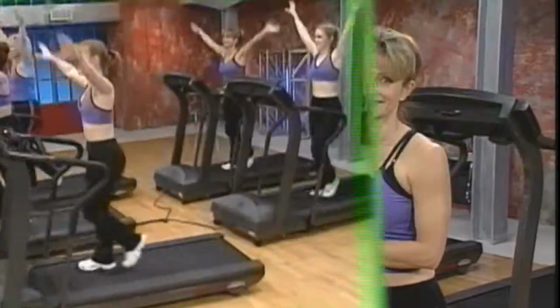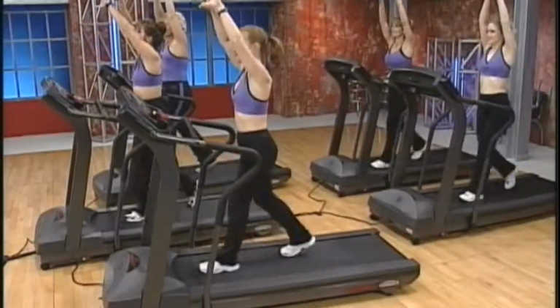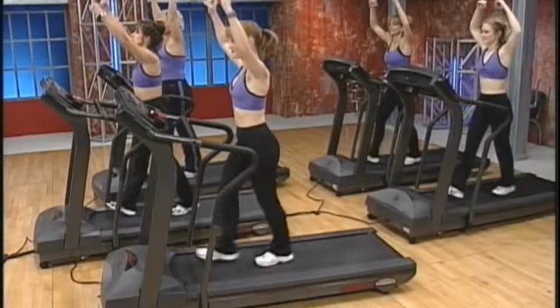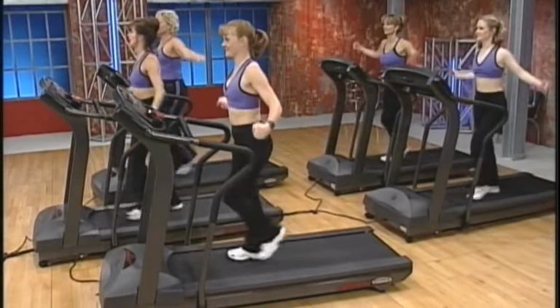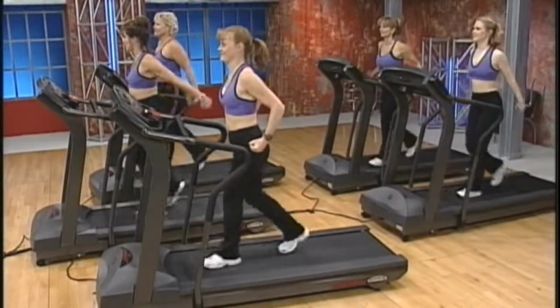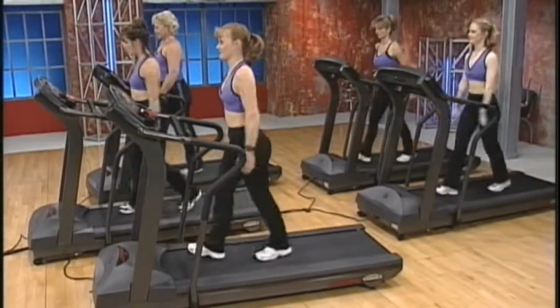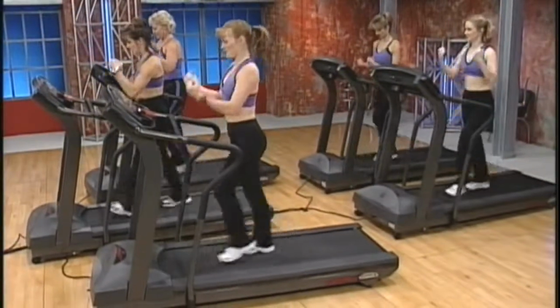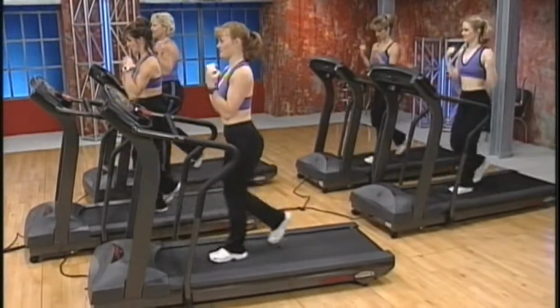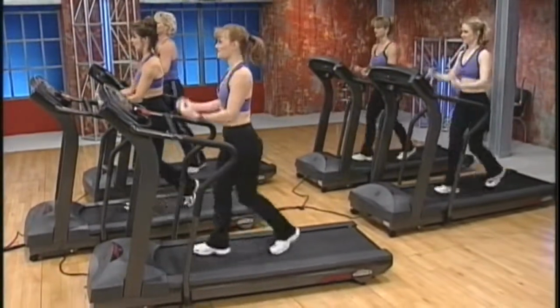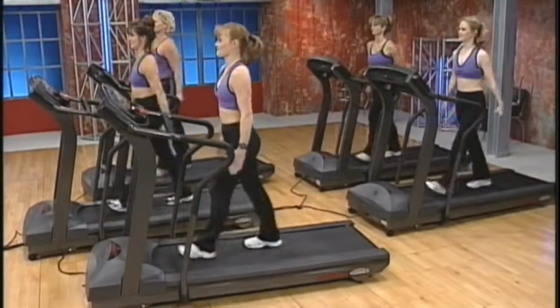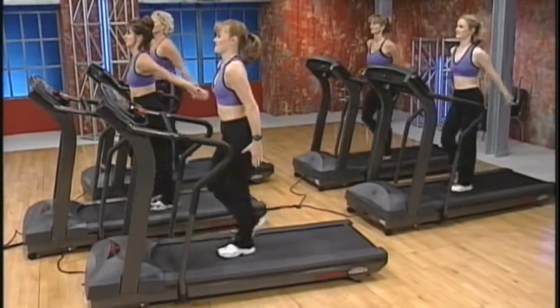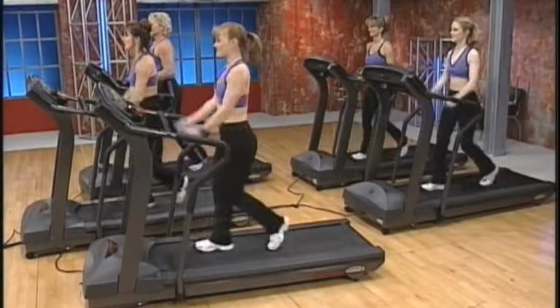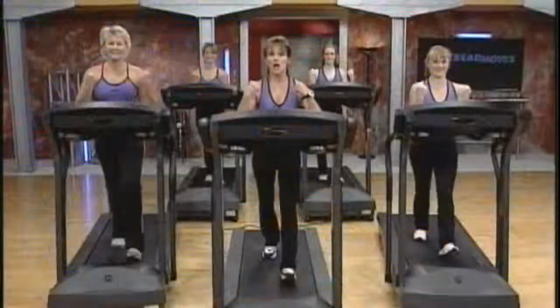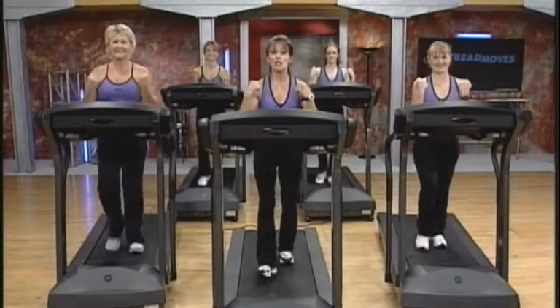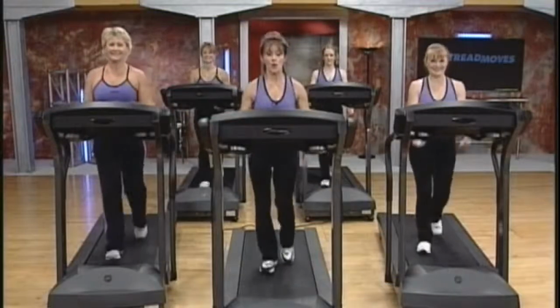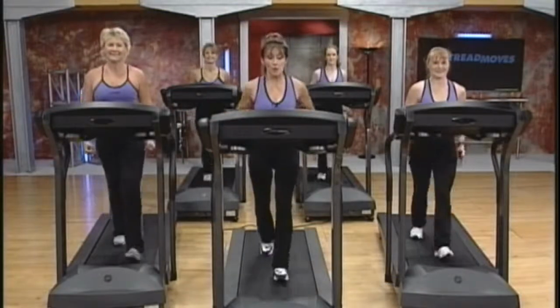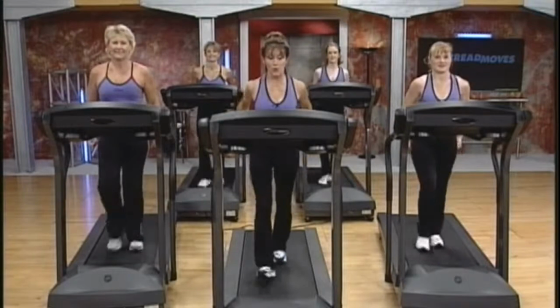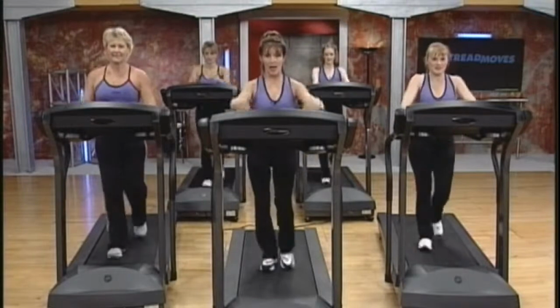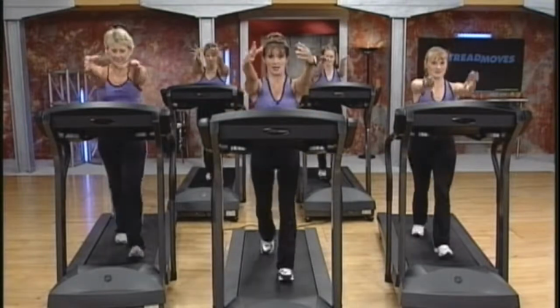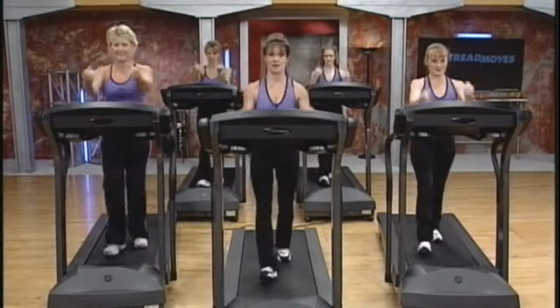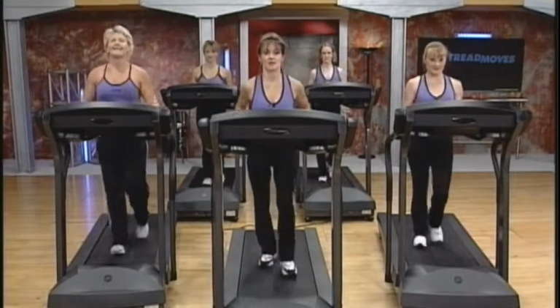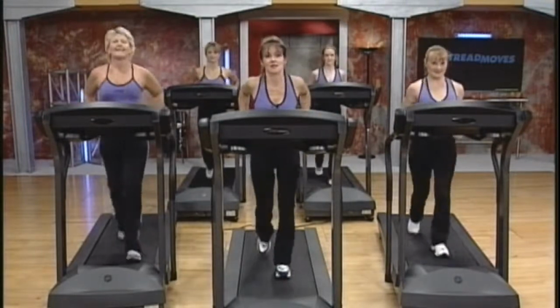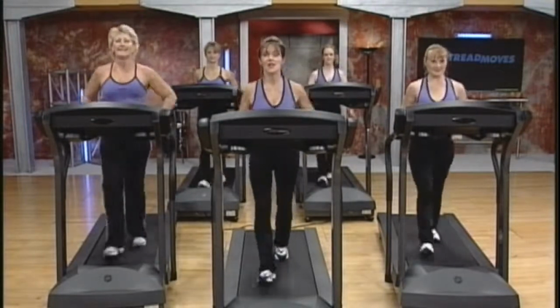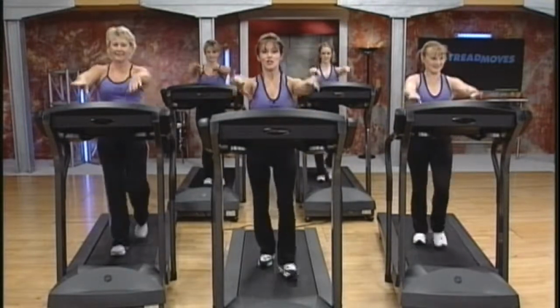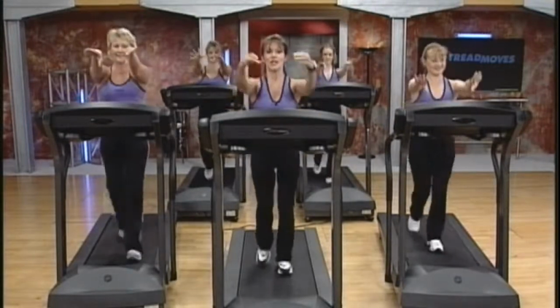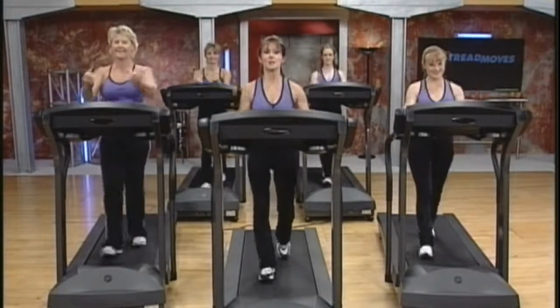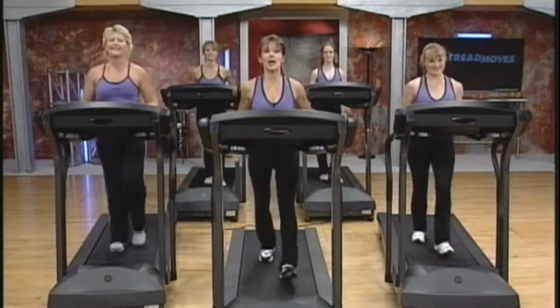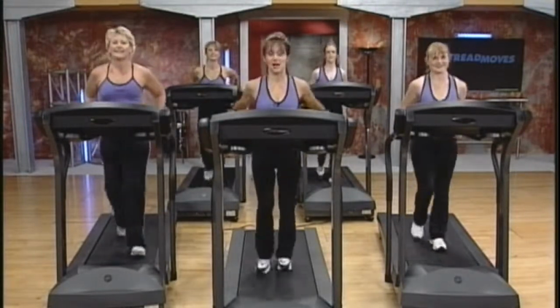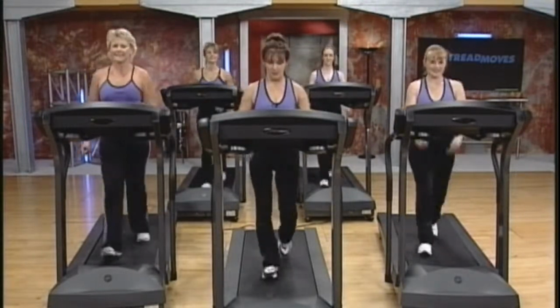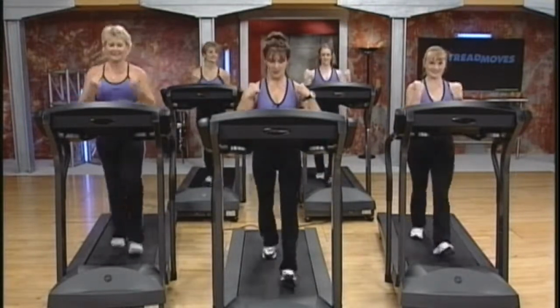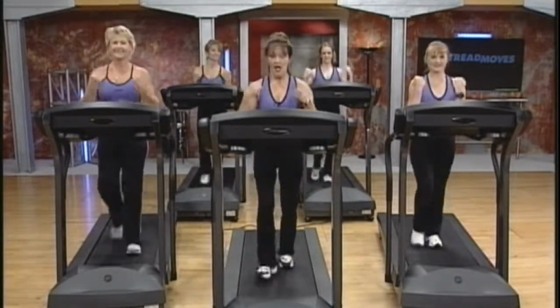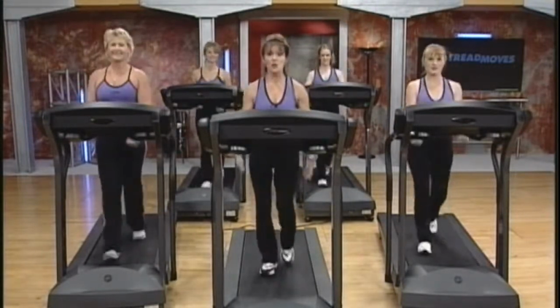First, we'll start with some basic aerobic movements that will get you warmed up. If you've never done Tread Moves before, this will help you get familiar with using your treadmill in this new way.